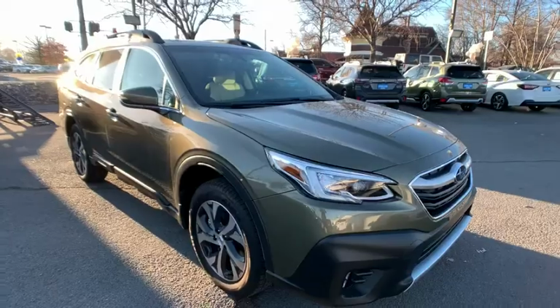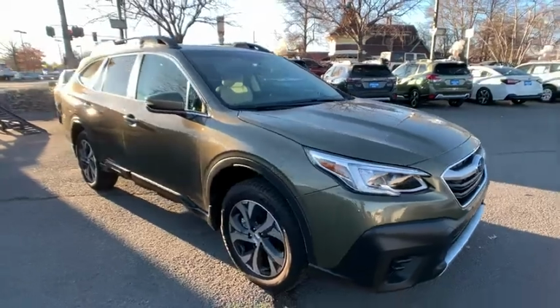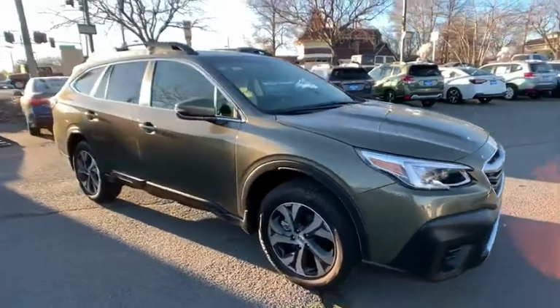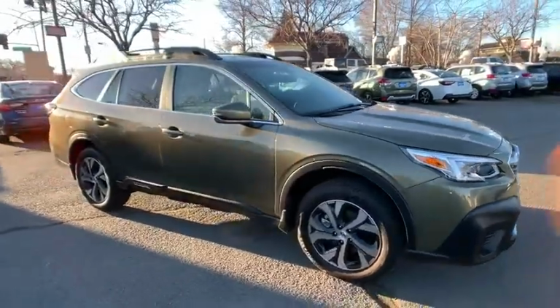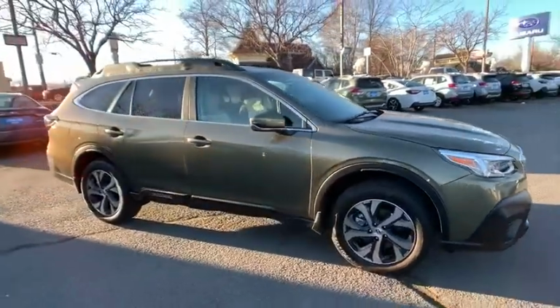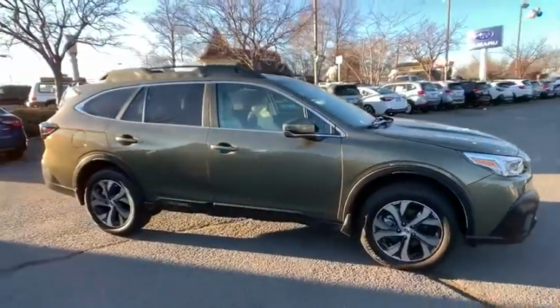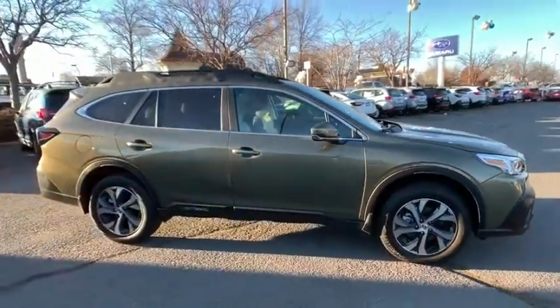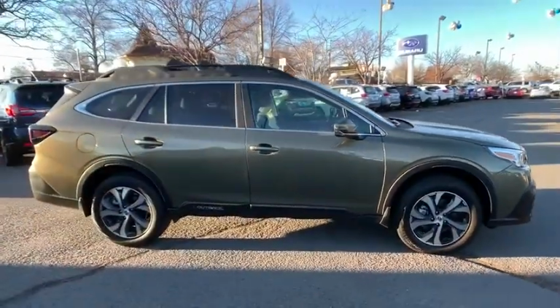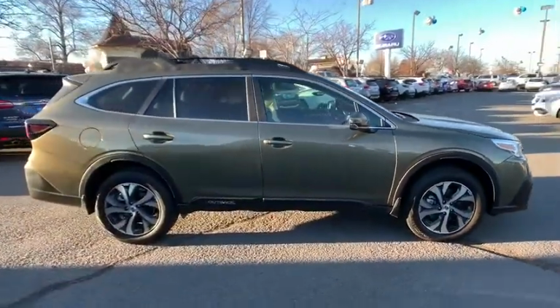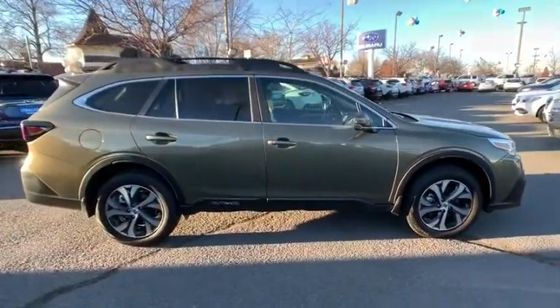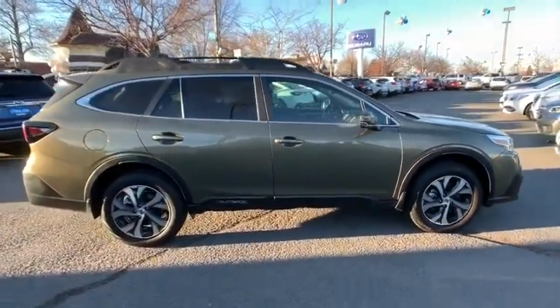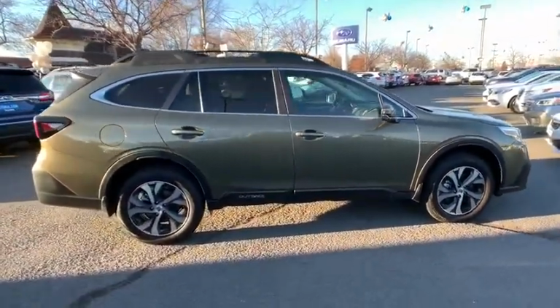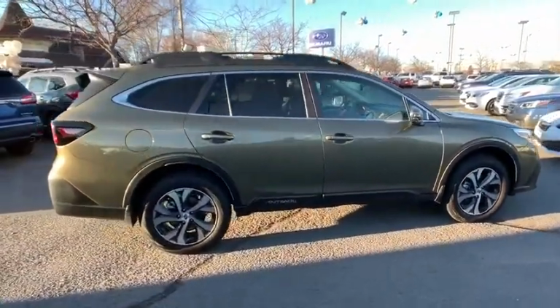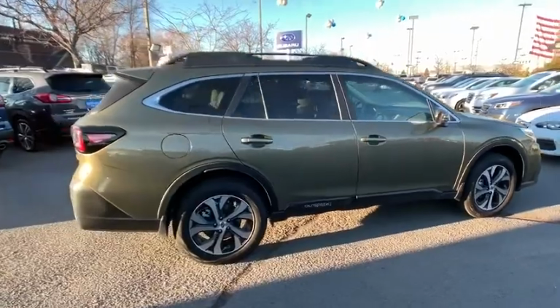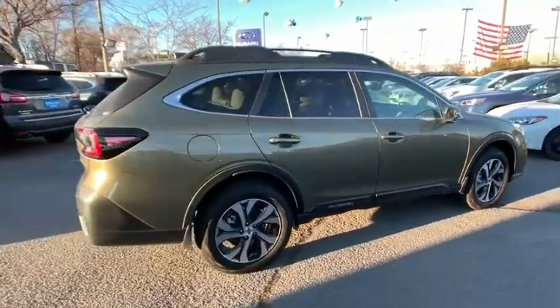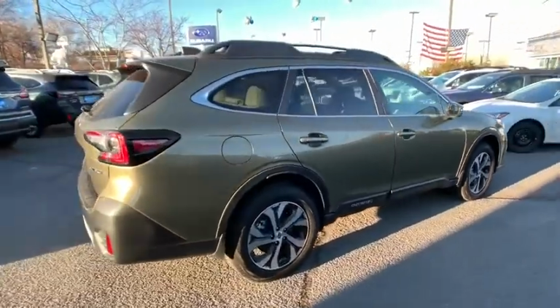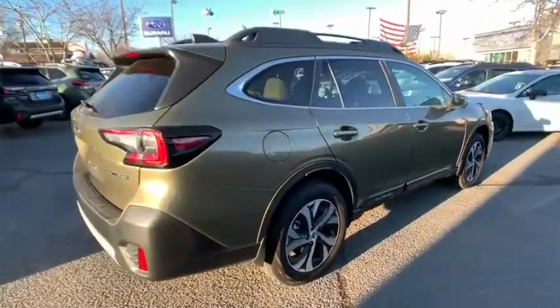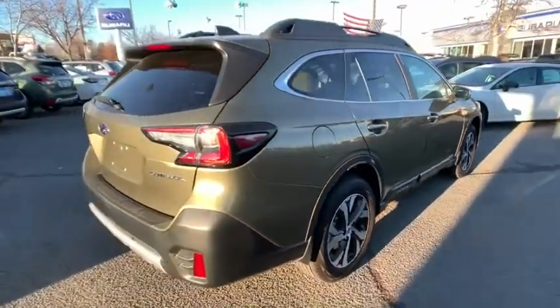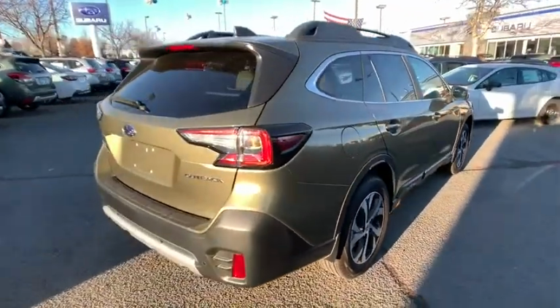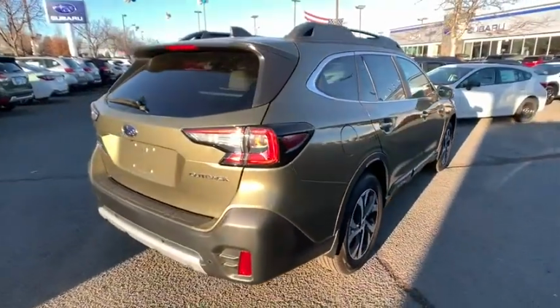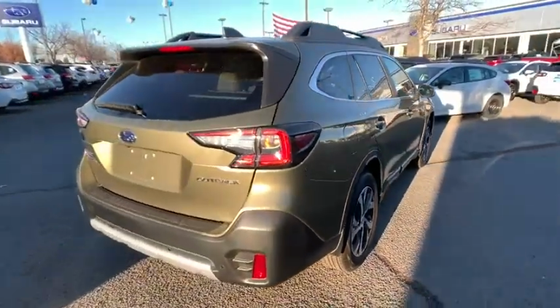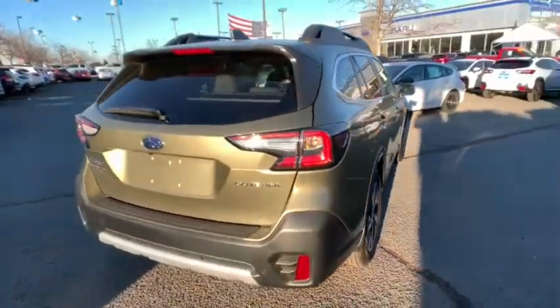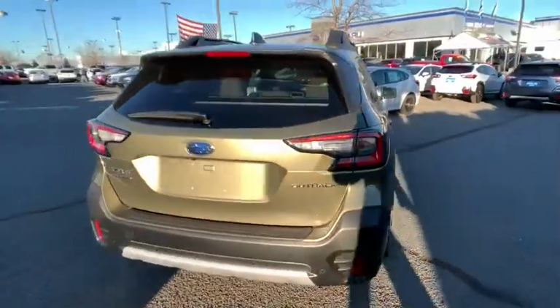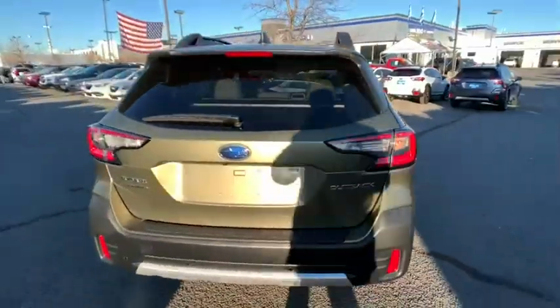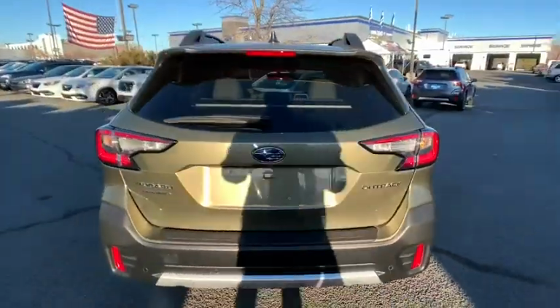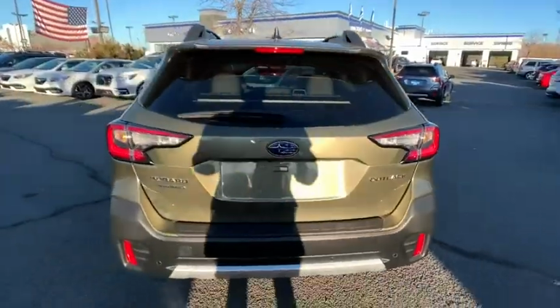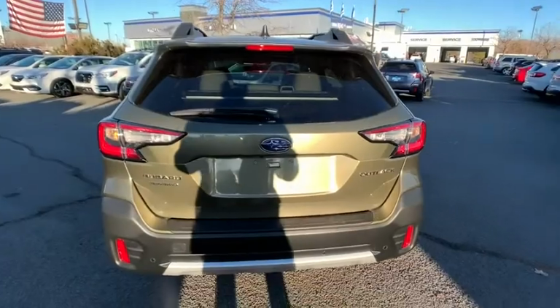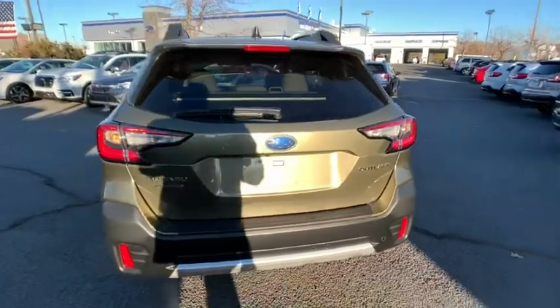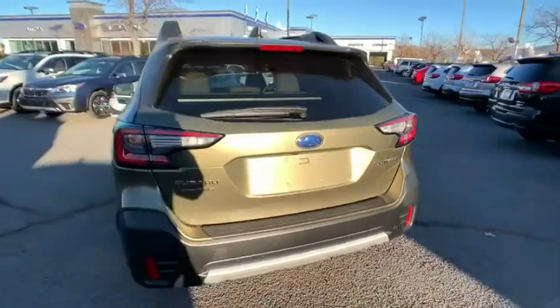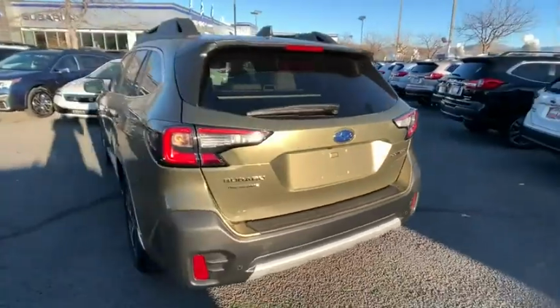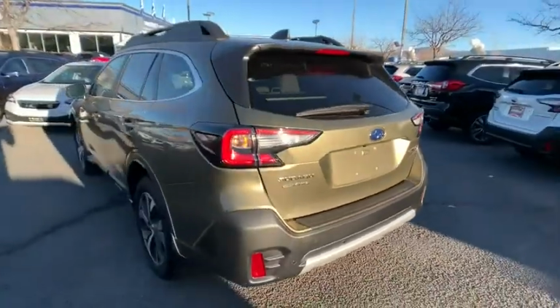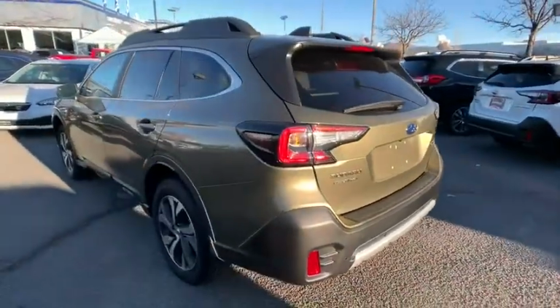Come test drive the 2020 Subaru Outback. Take the go-anywhere capability of all-wheel drive and plenty of room for cargo and companions, and you've got the Subaru Outback. Let the adventure begin.